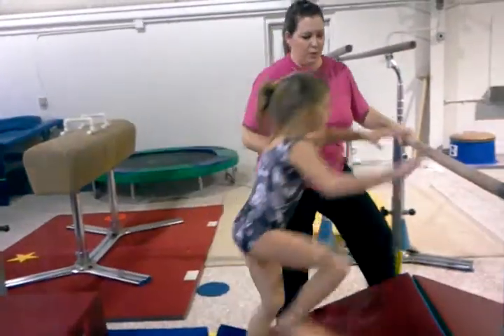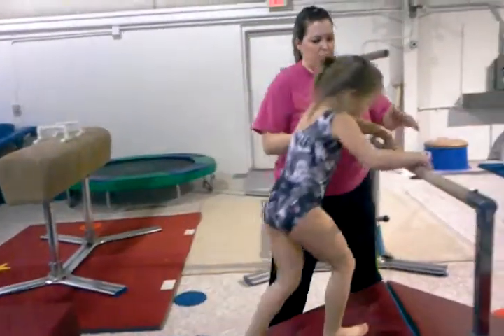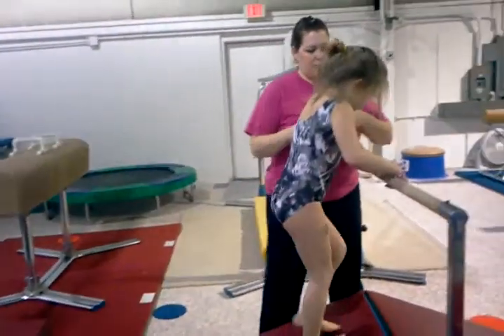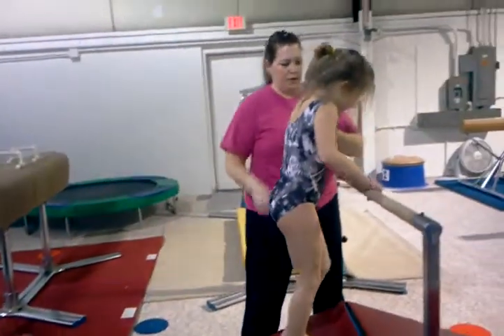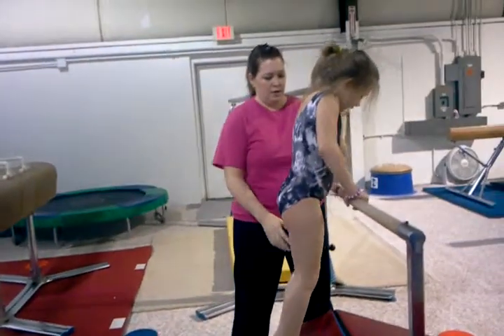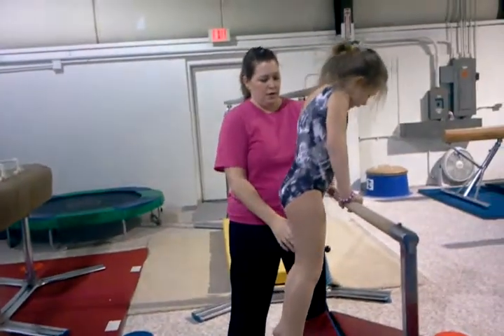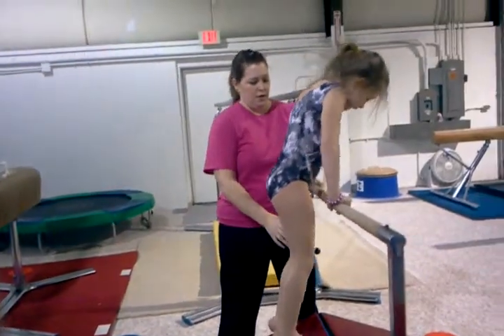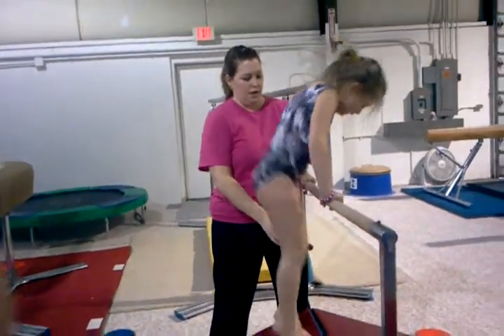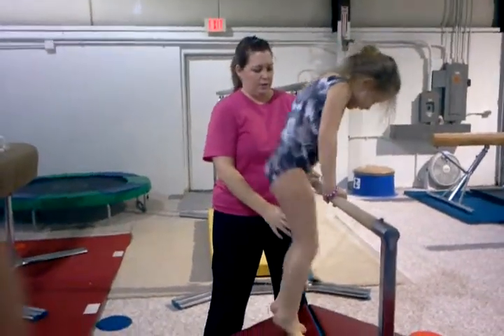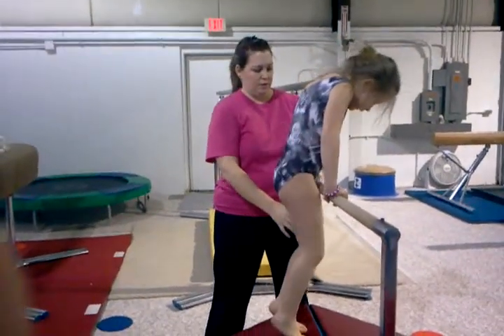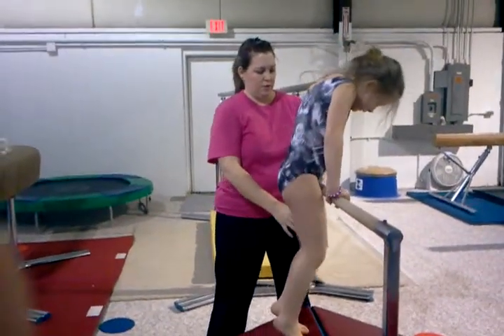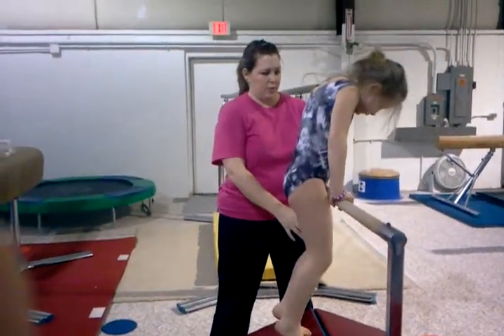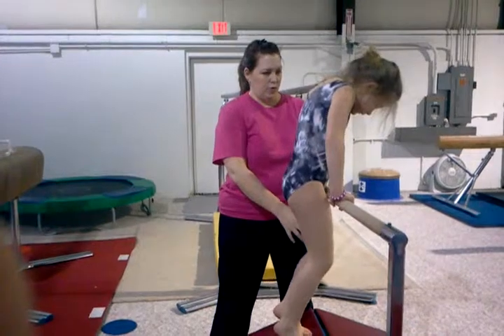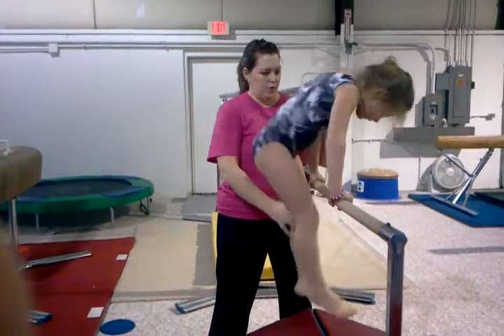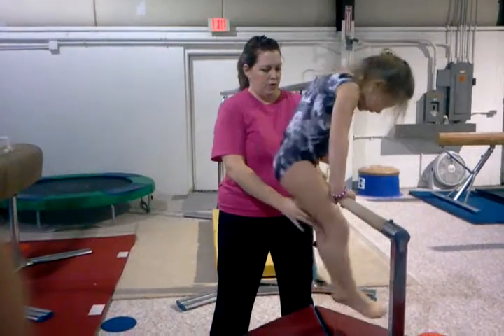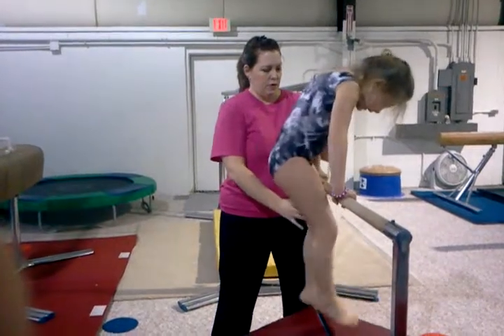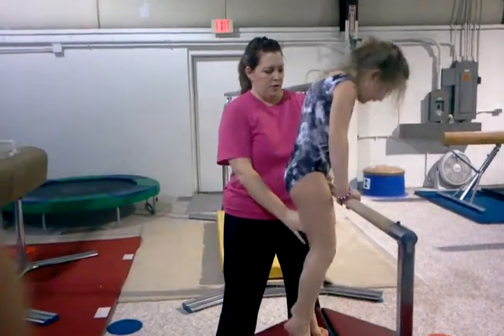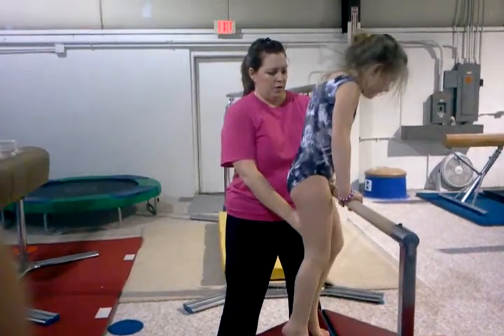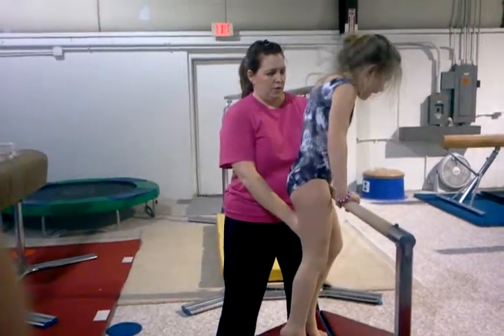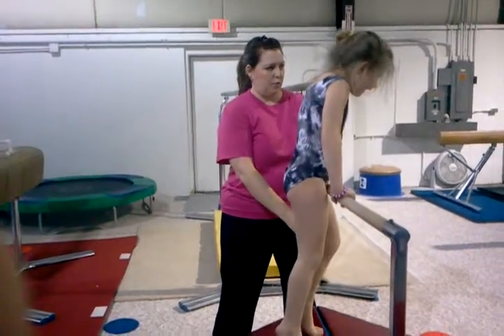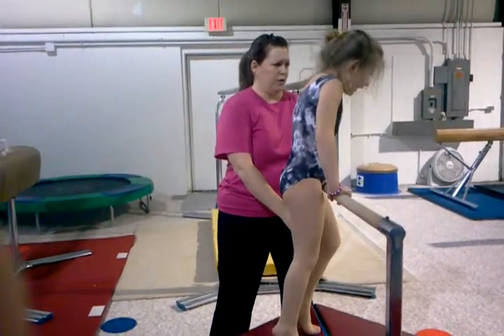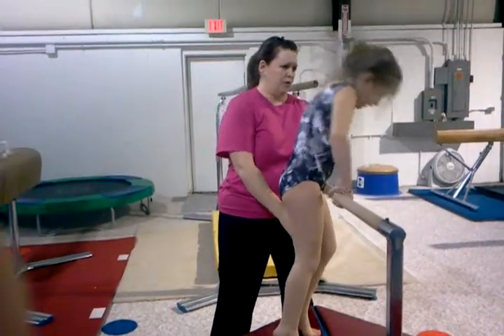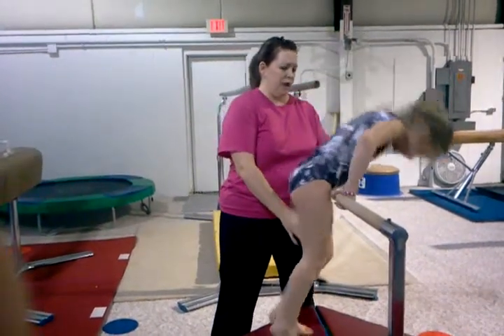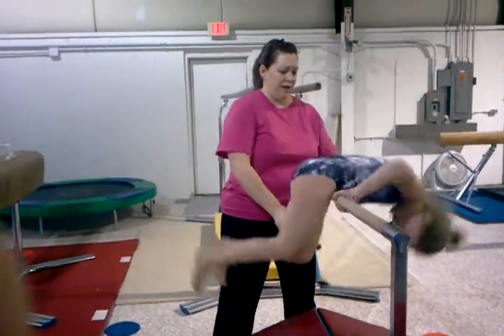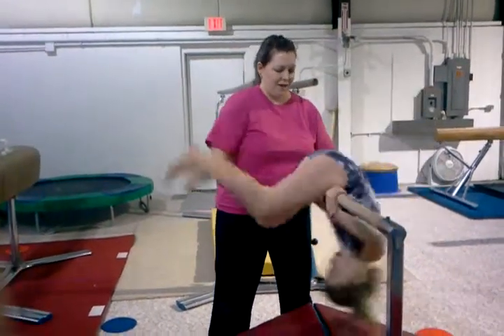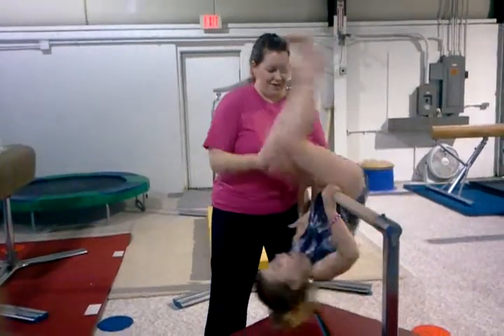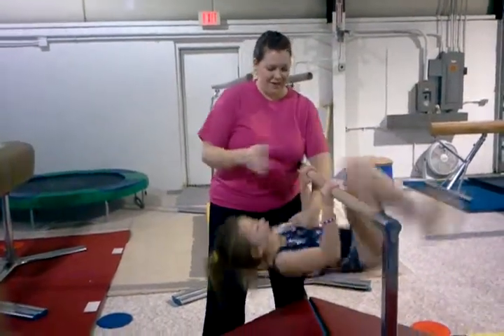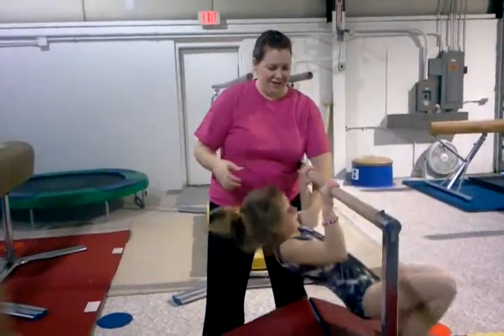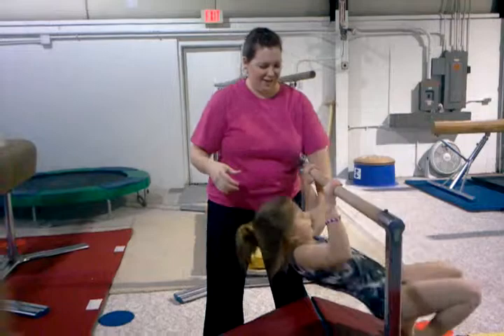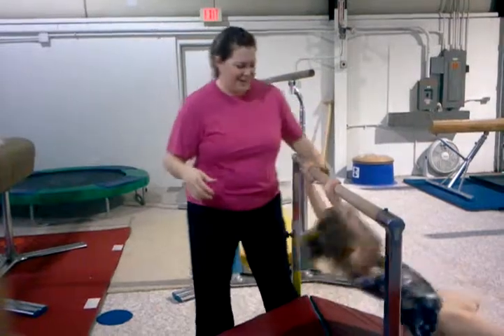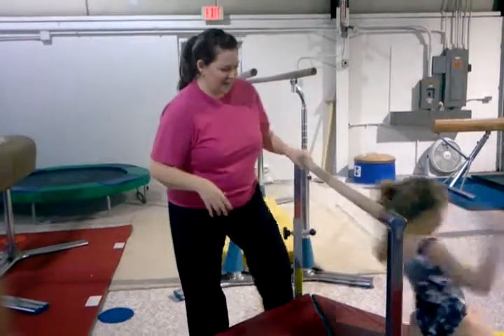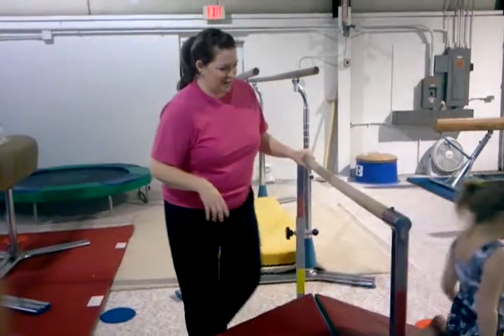You're going to want to spot this bar. Hang on. Front support and roll. Cord roll. There you go. Good job.